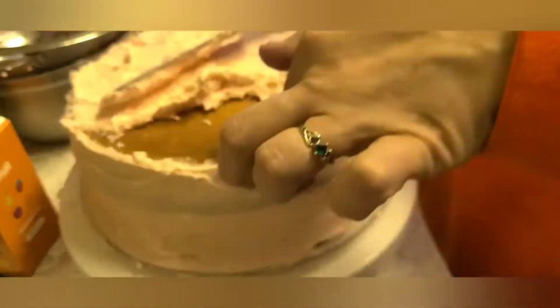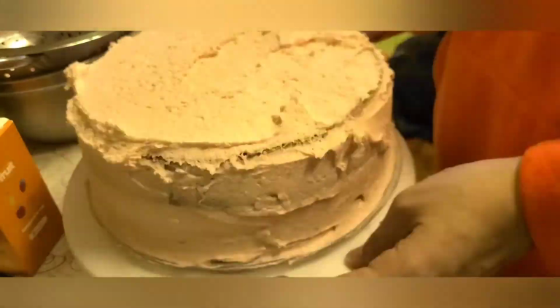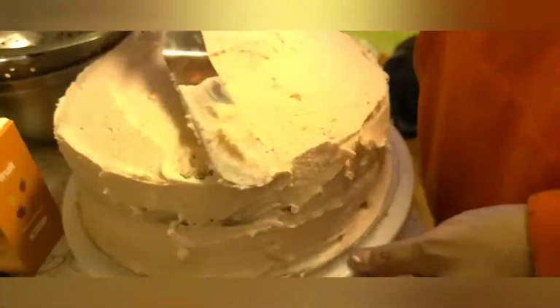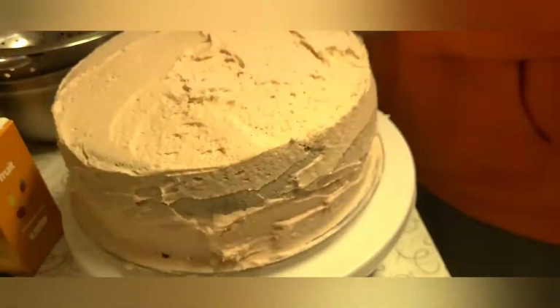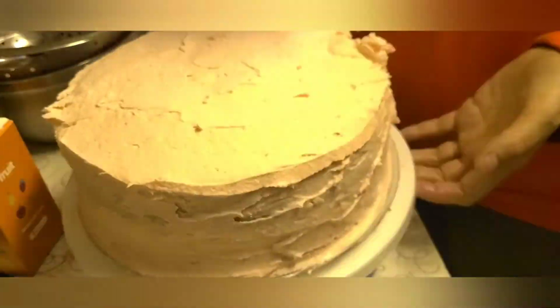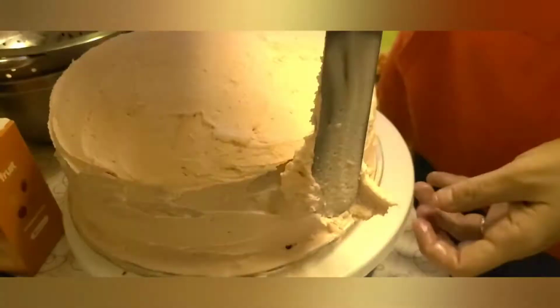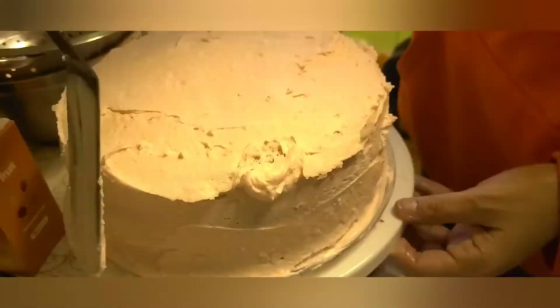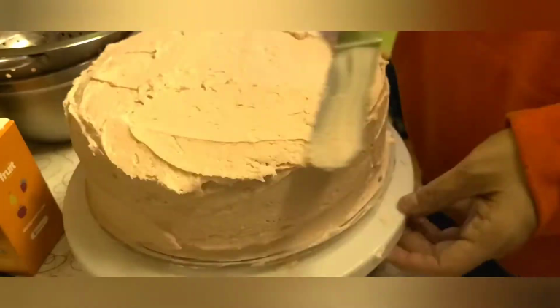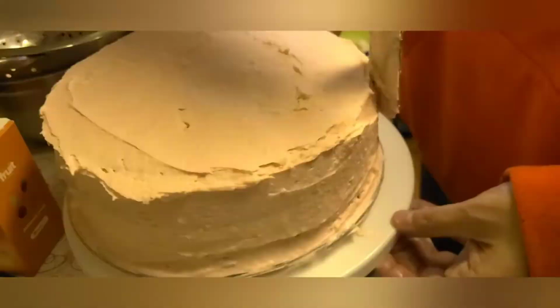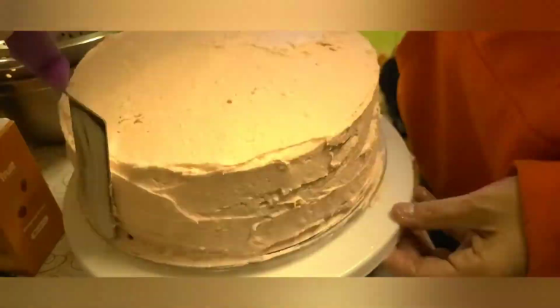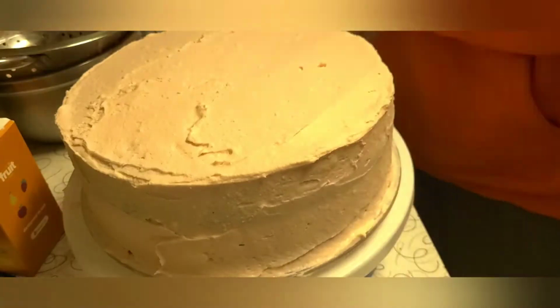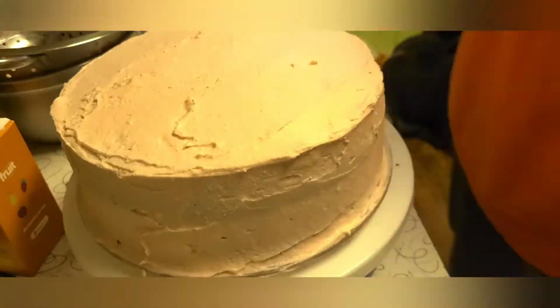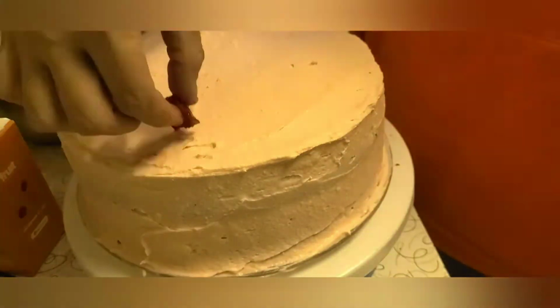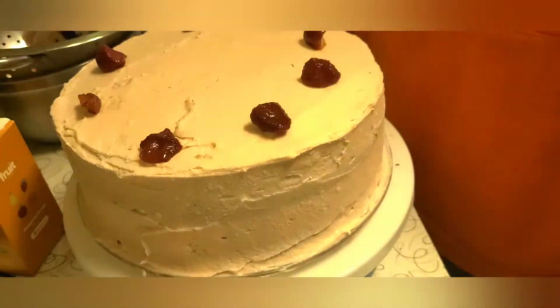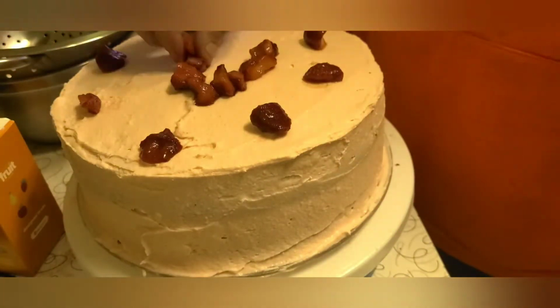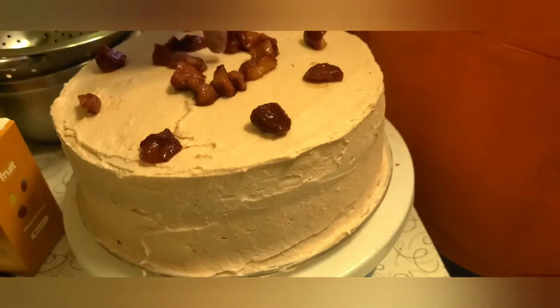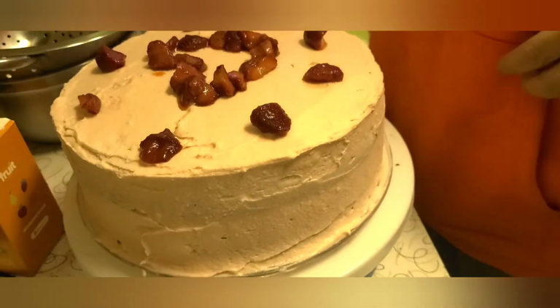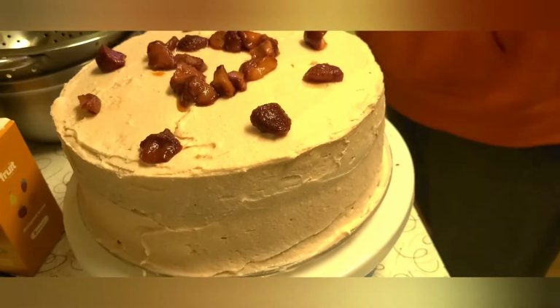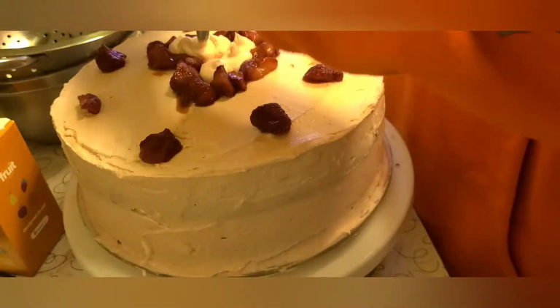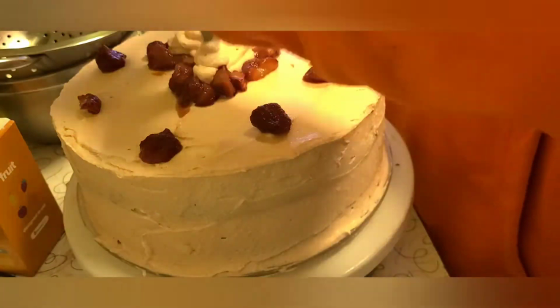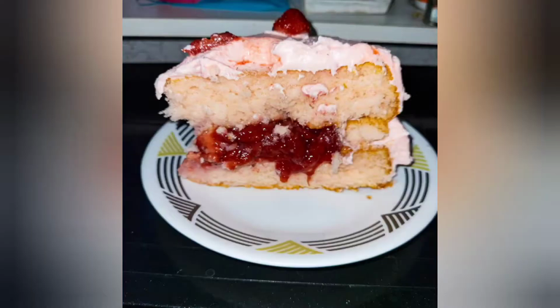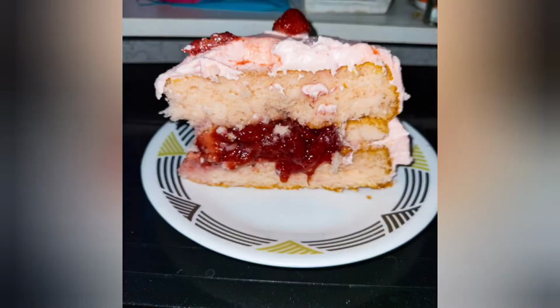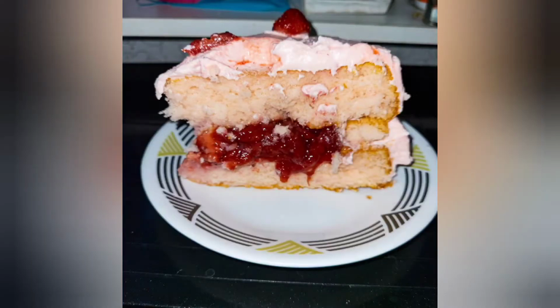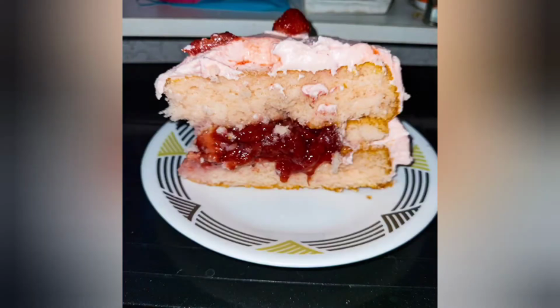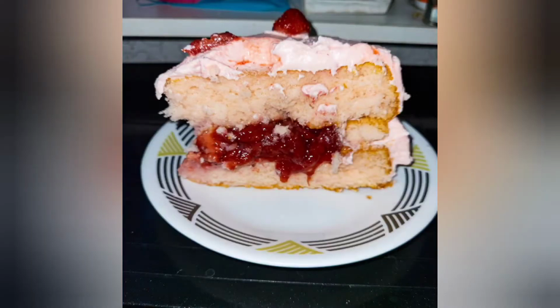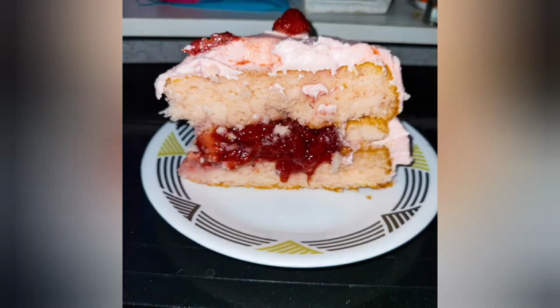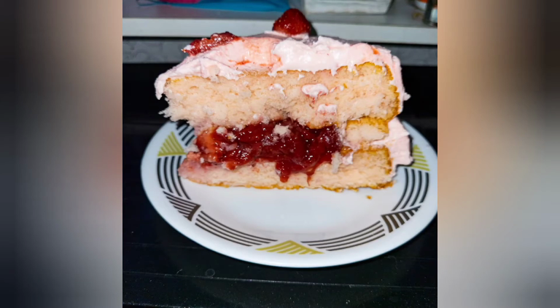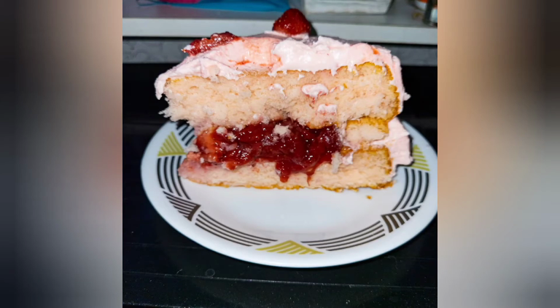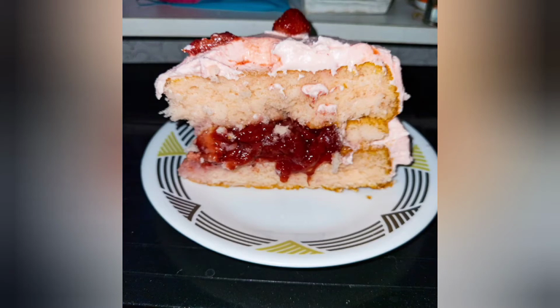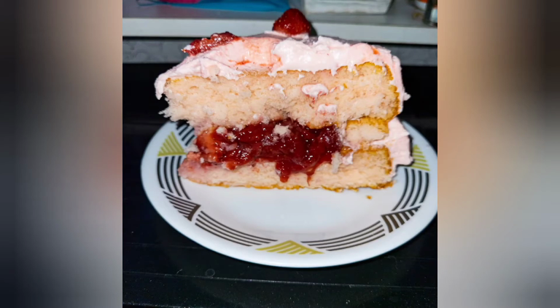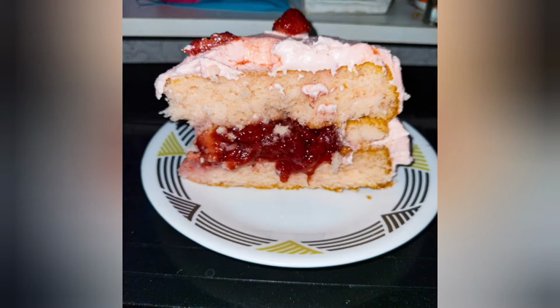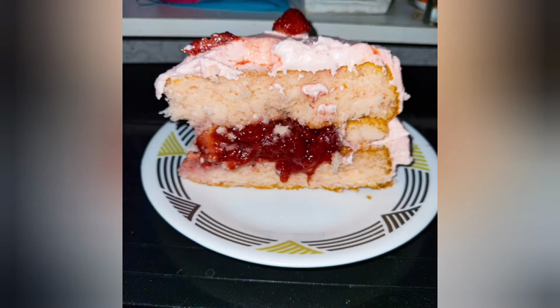This cake is moist and fluffy and light and sure to impress all of your friends and family this Valentine's Day.